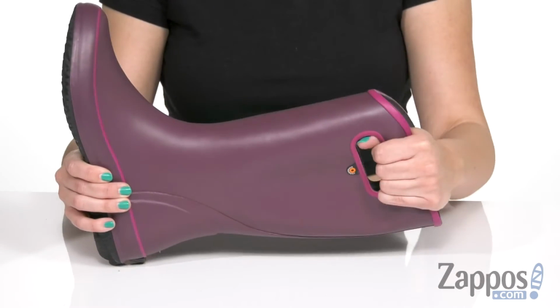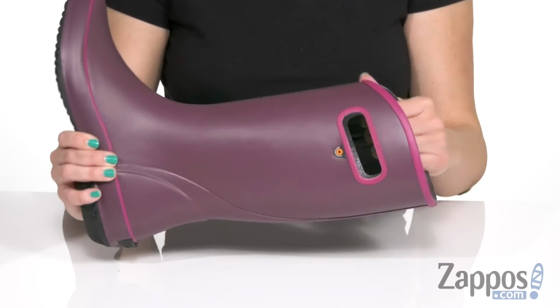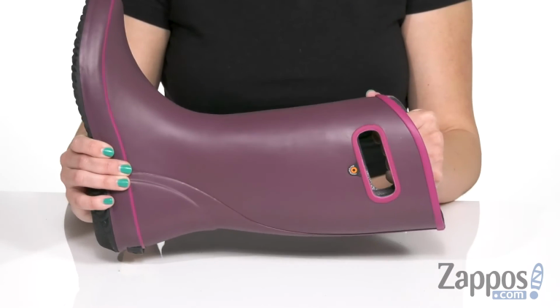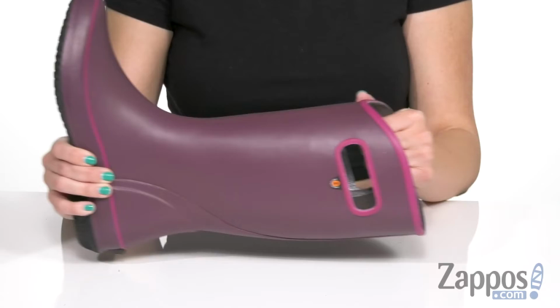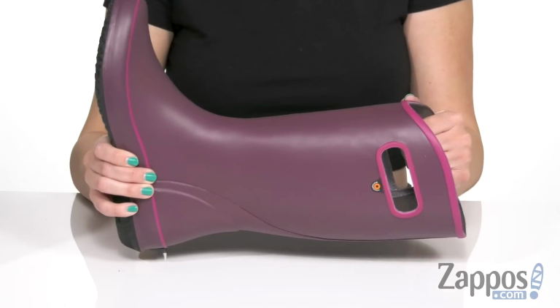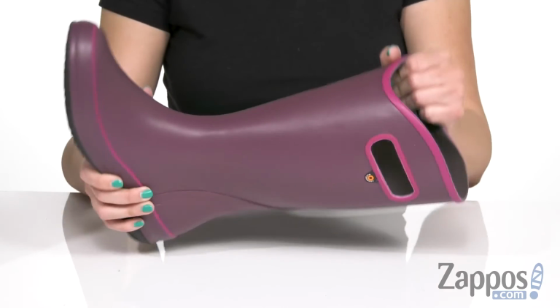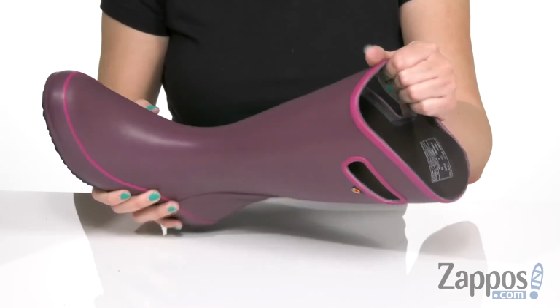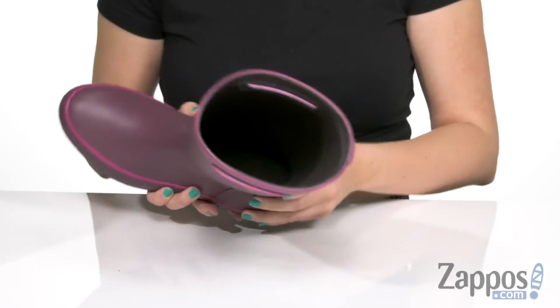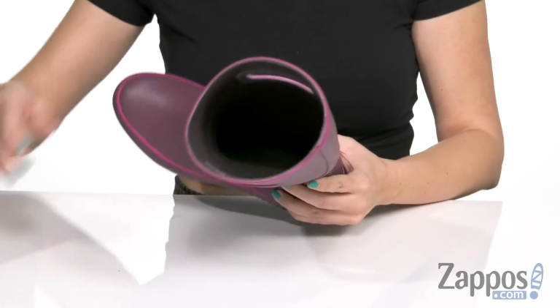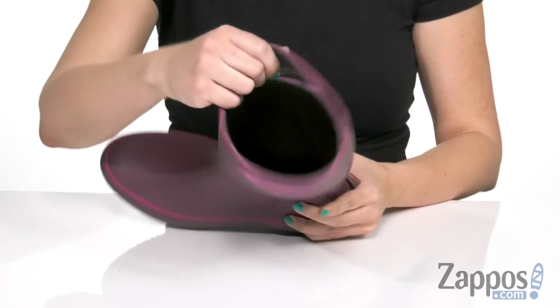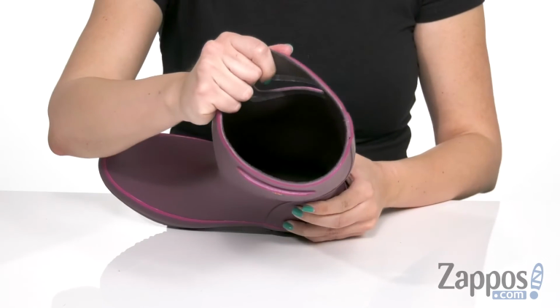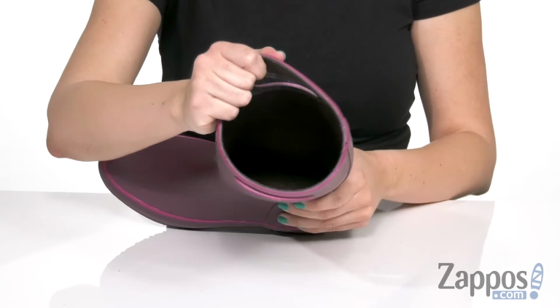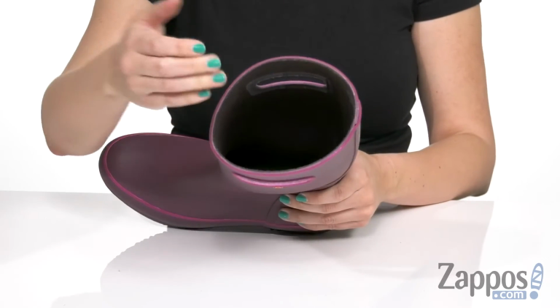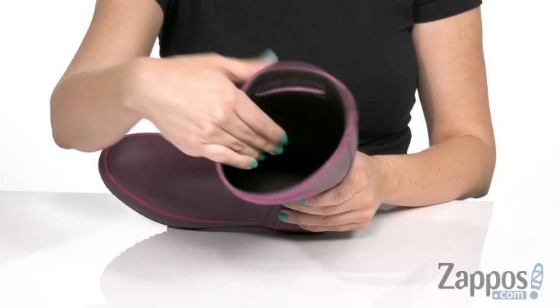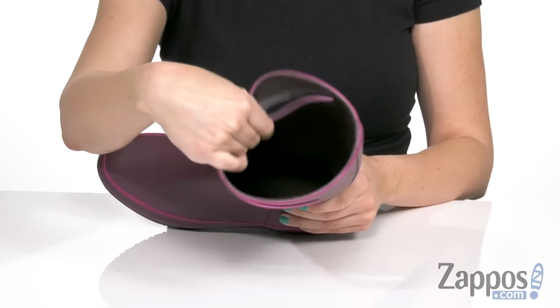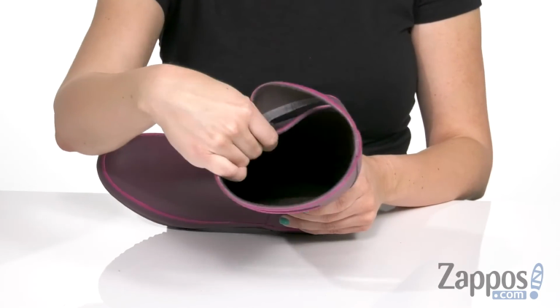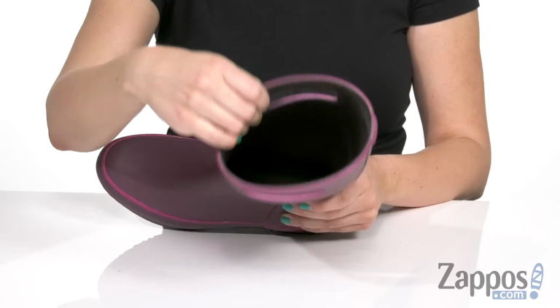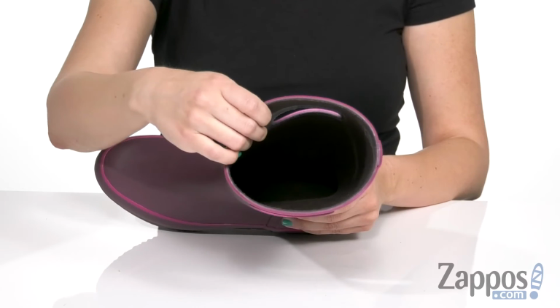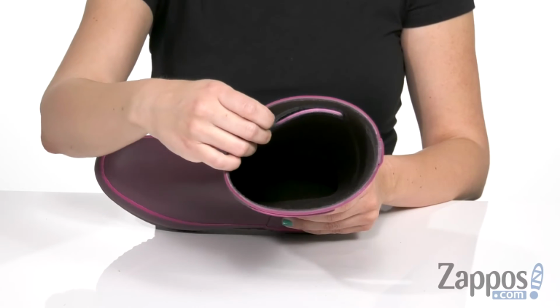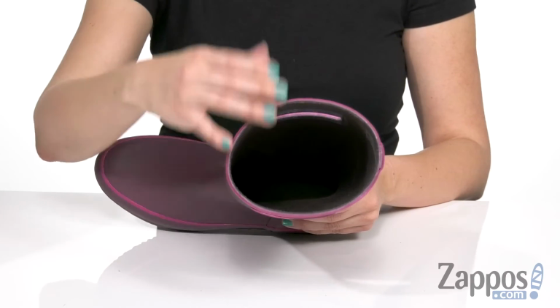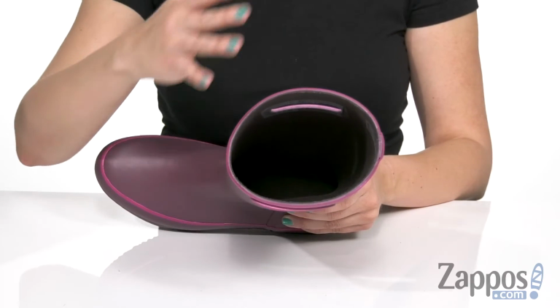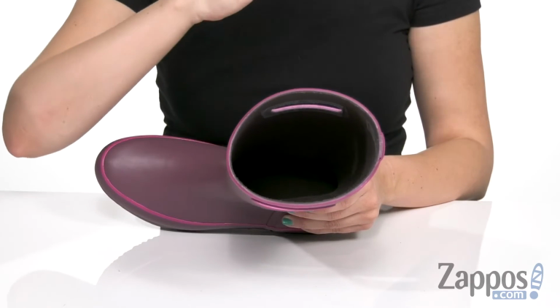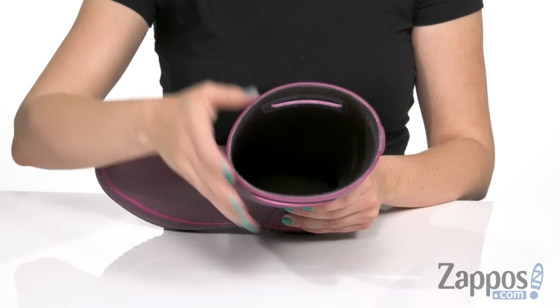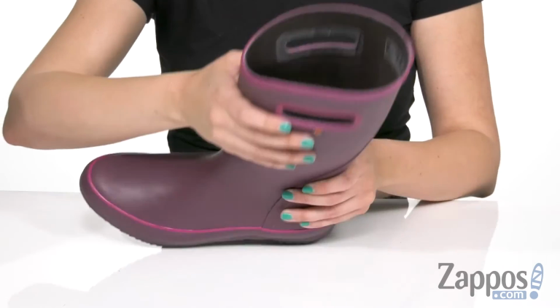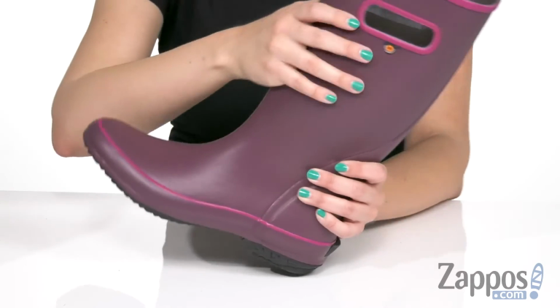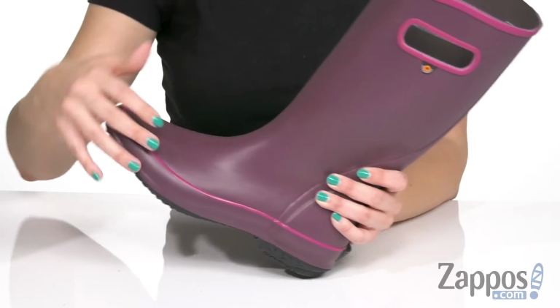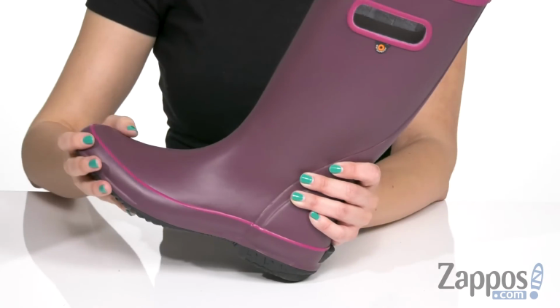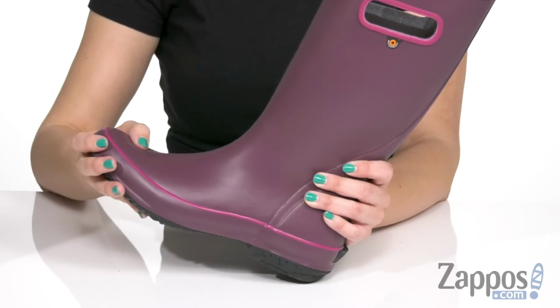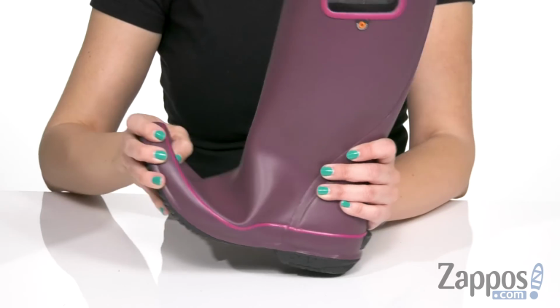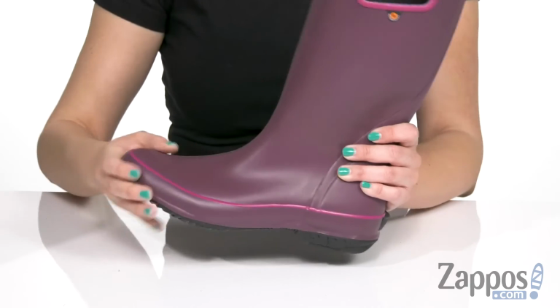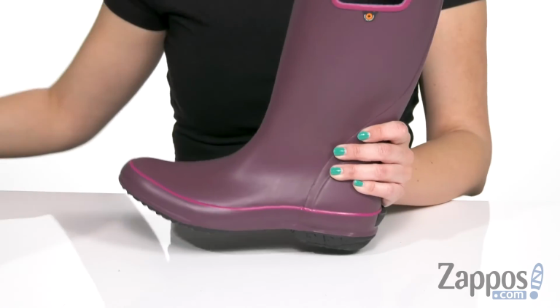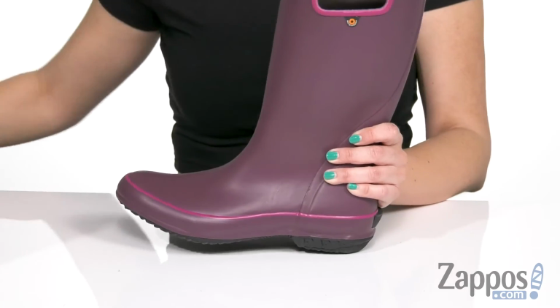It's got side pull handles too, so it's easy for on and off. Inside is a soft textile lining, plus it's also treated on the inside with DuraFresh Biotechnology, so it's got that anti-odor protection to keep your feet nice and fresh.